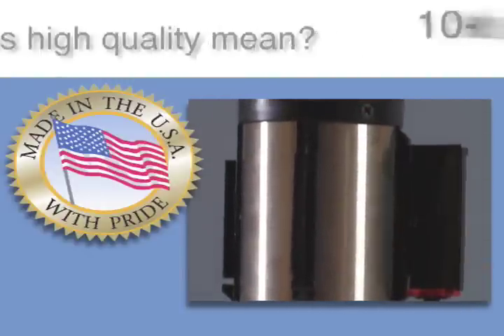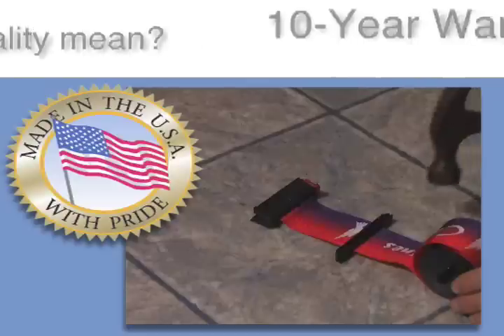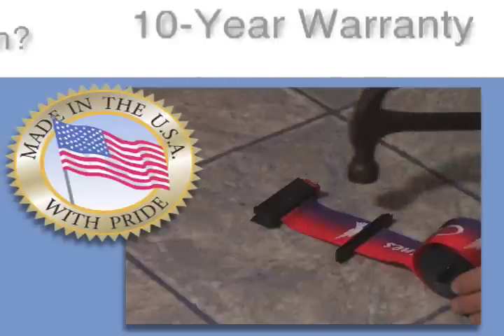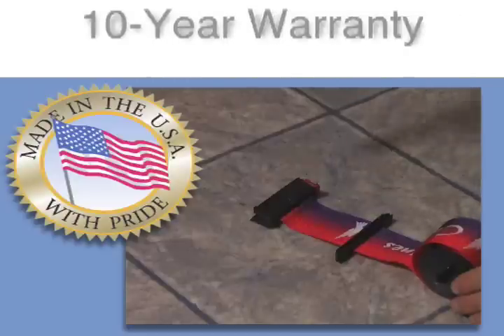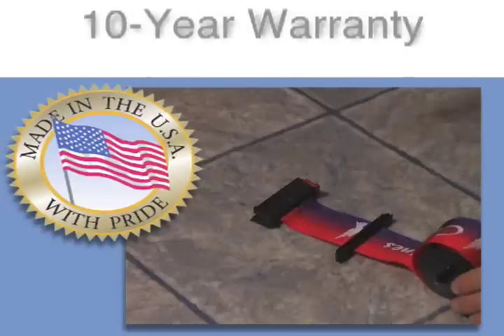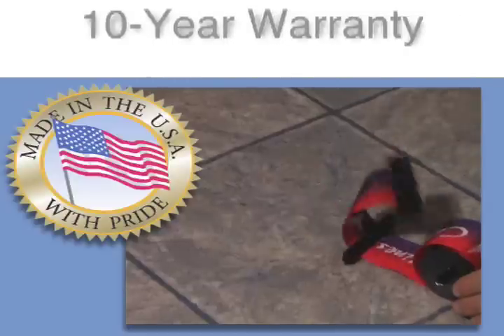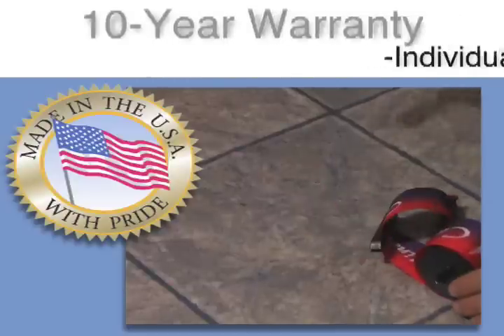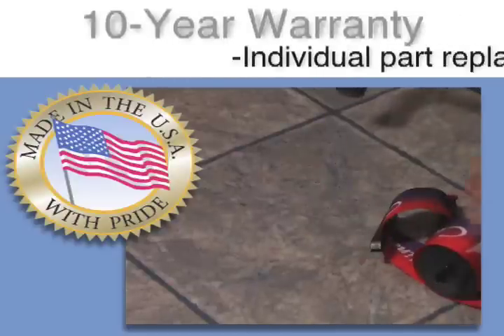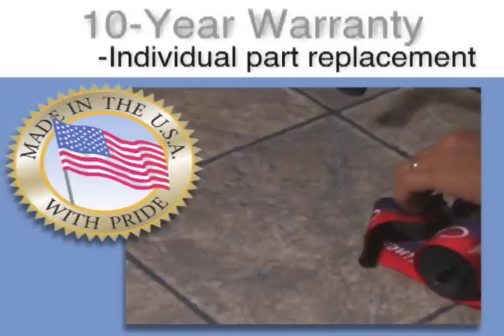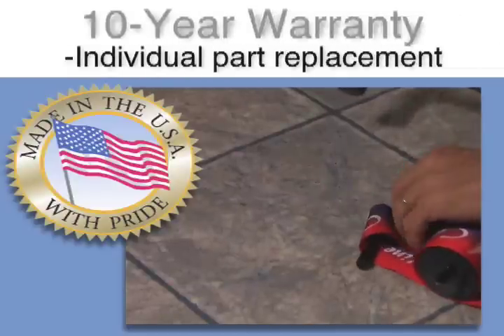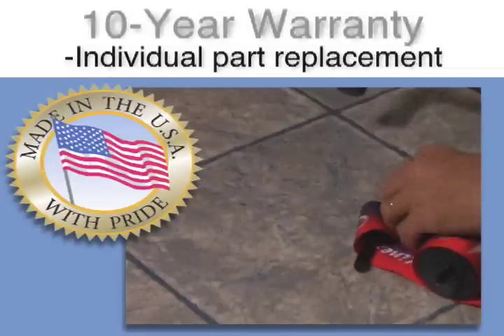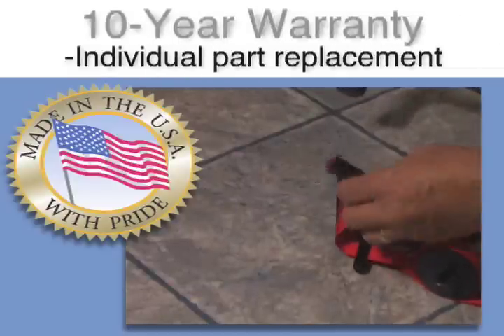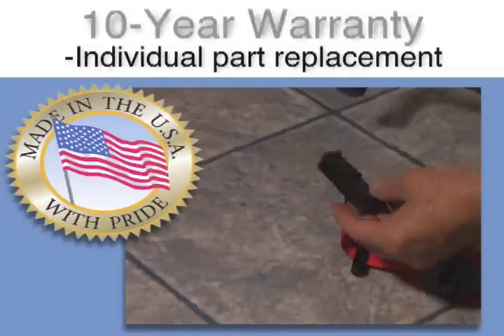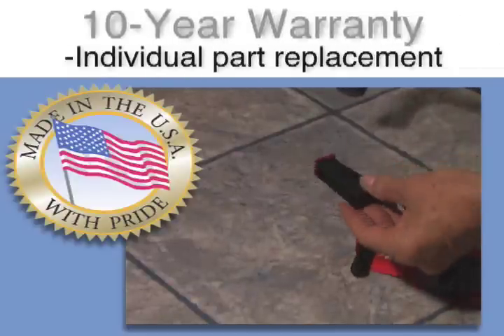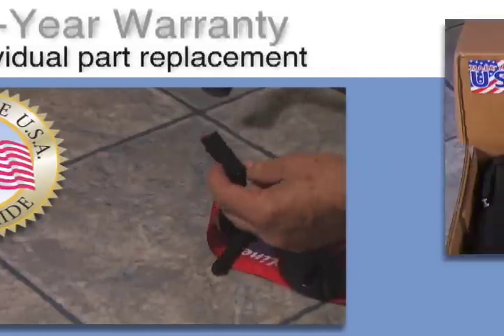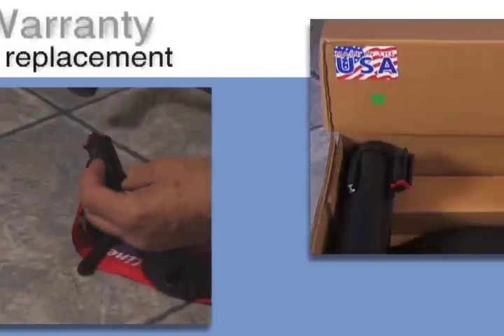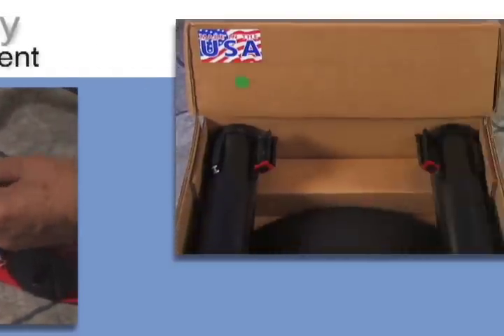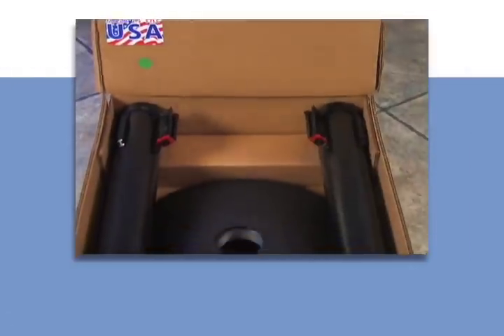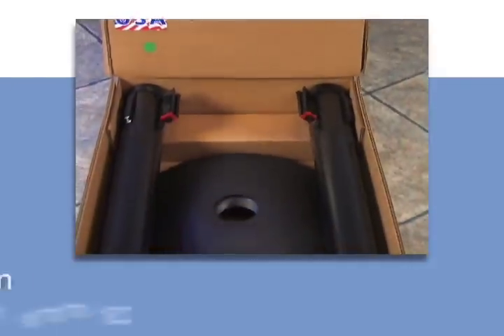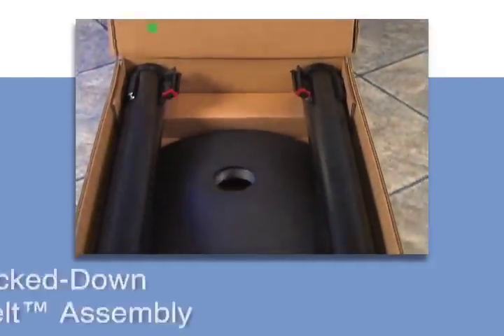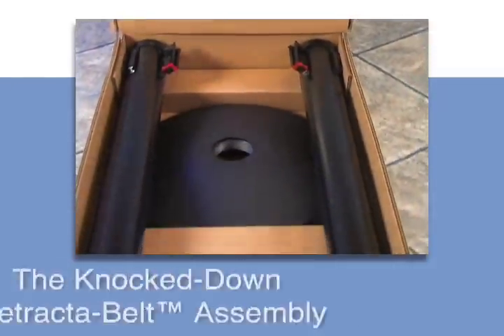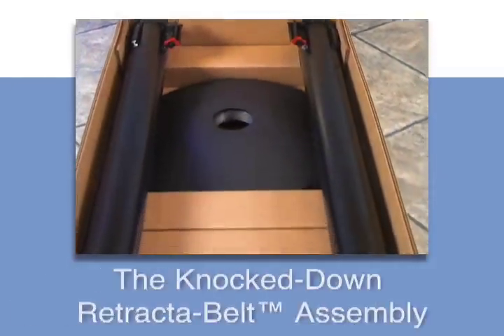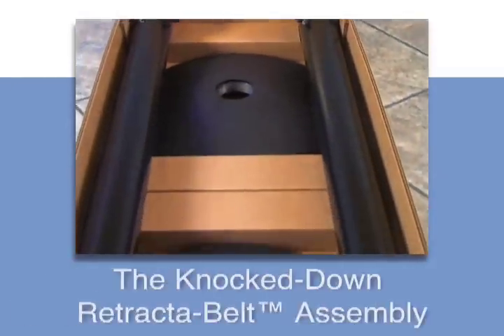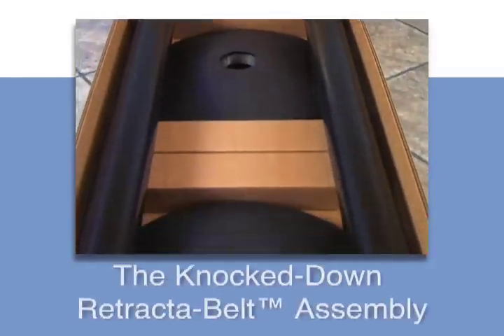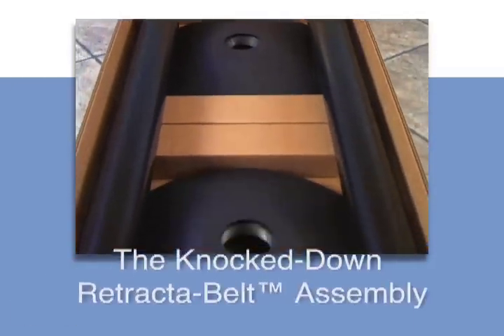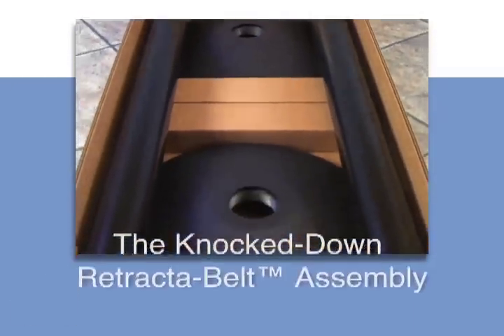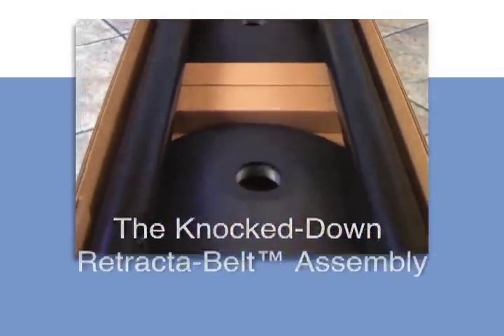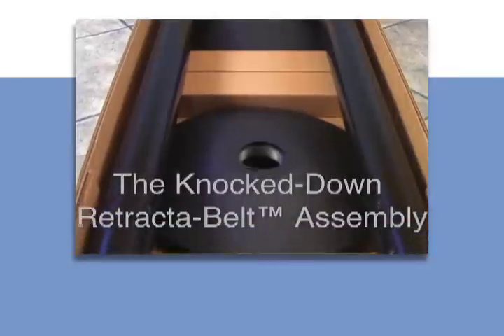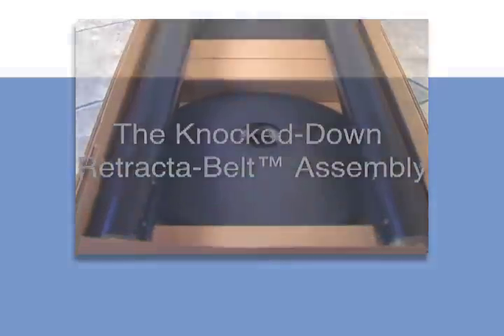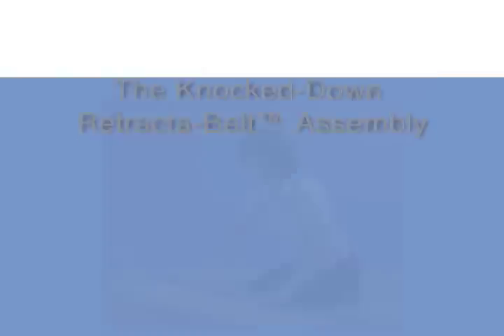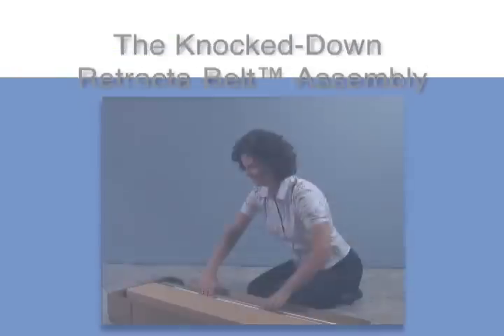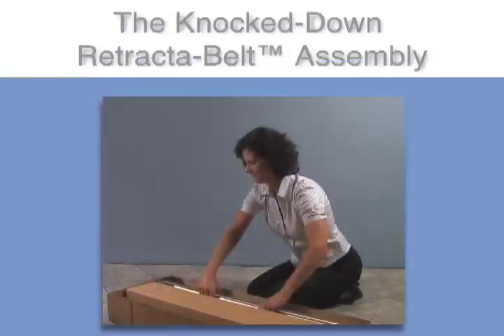We have strict quality control procedures and back the post with the longest warranty. Cut shipping charges in half with the knock-down shipping option.